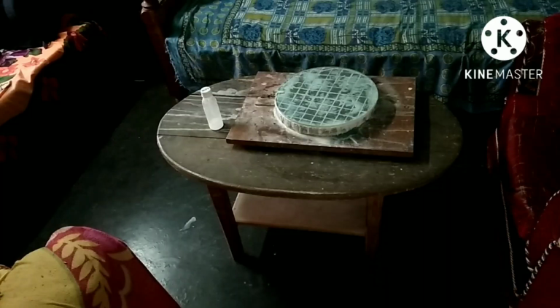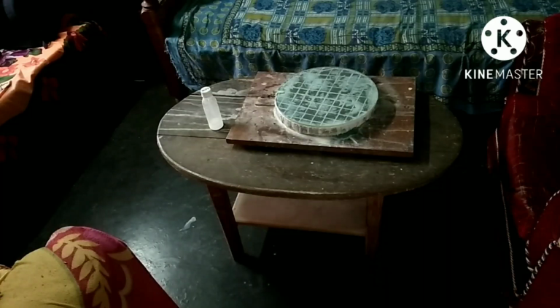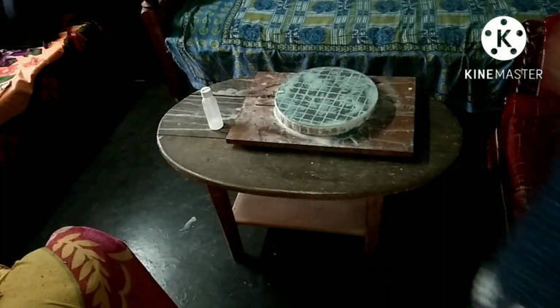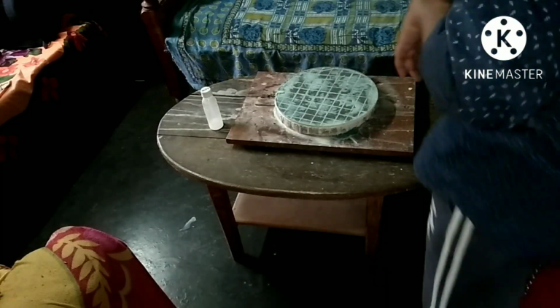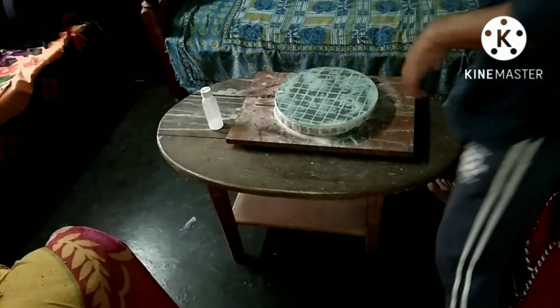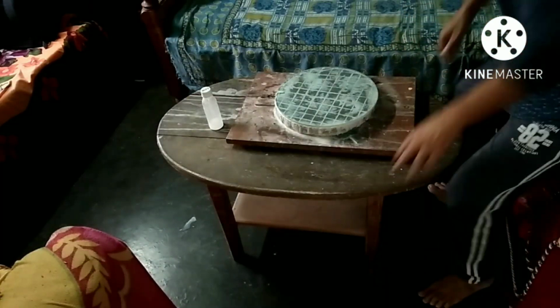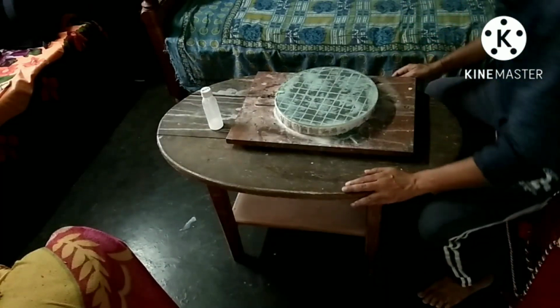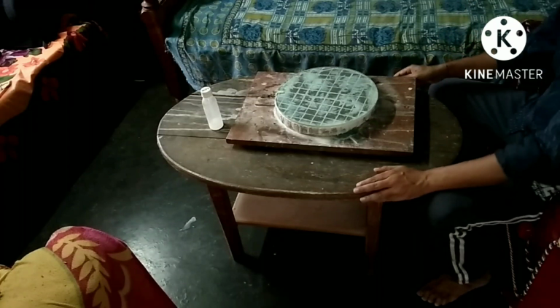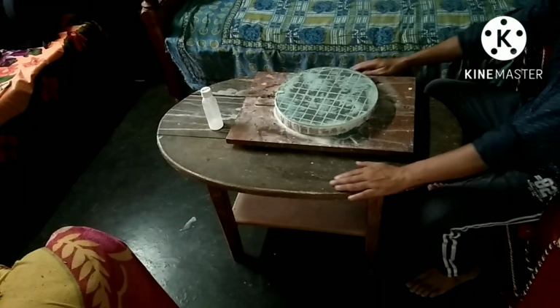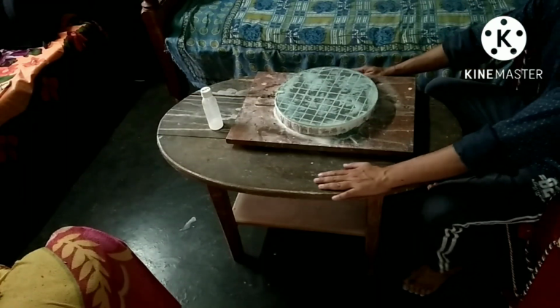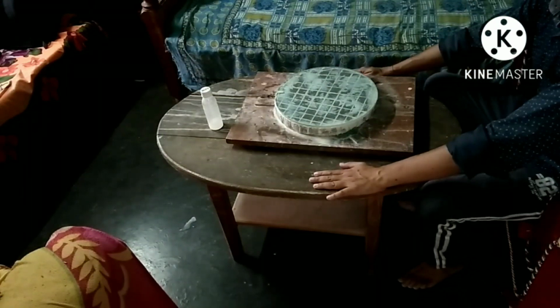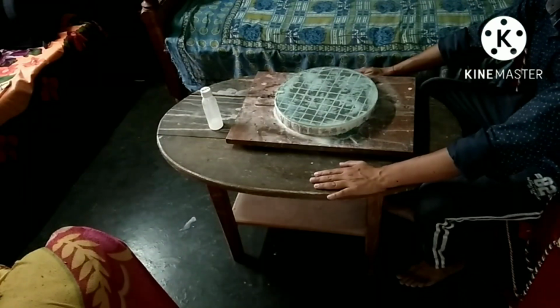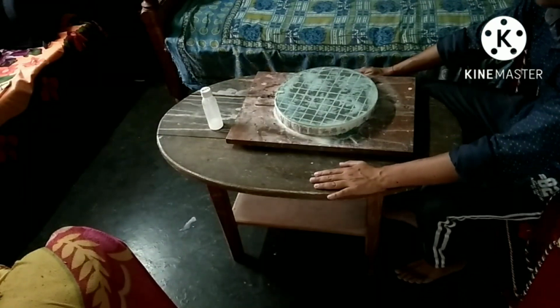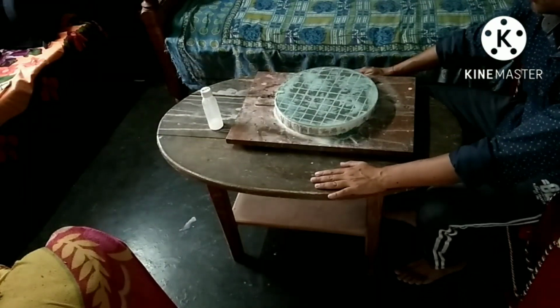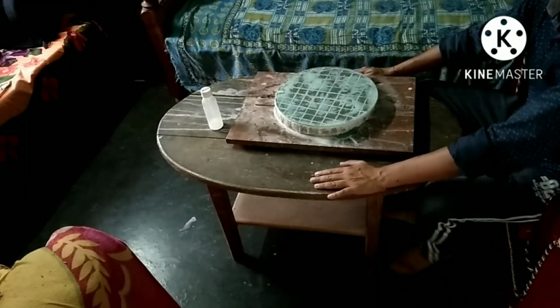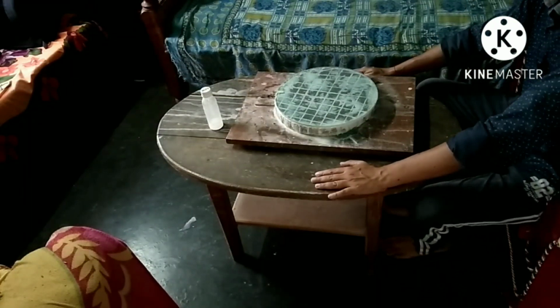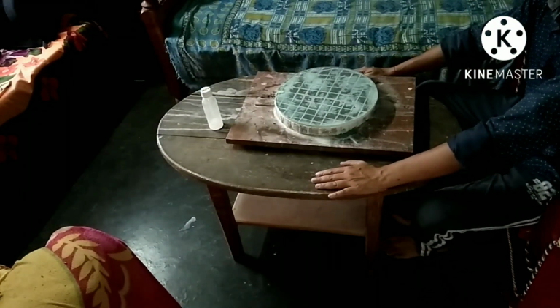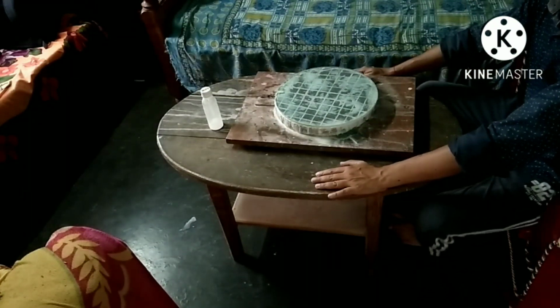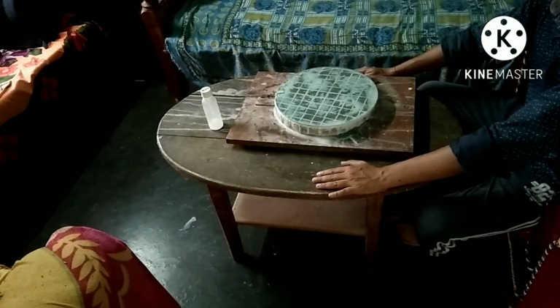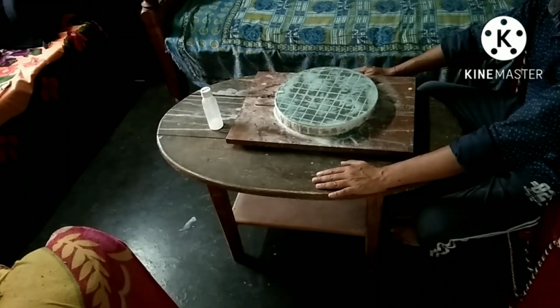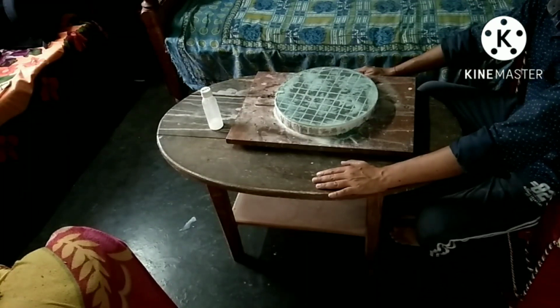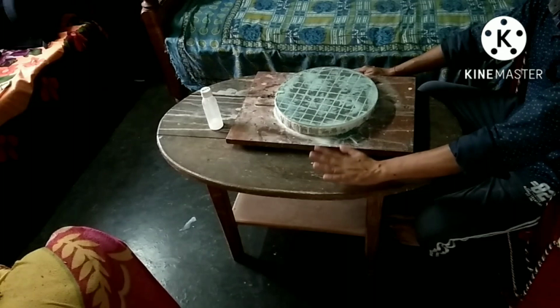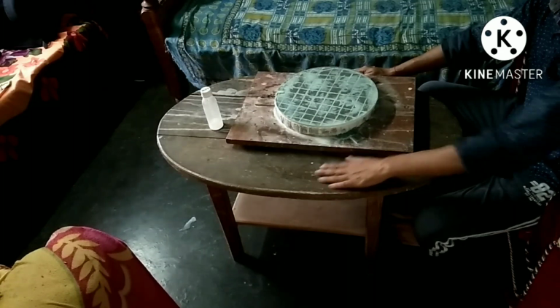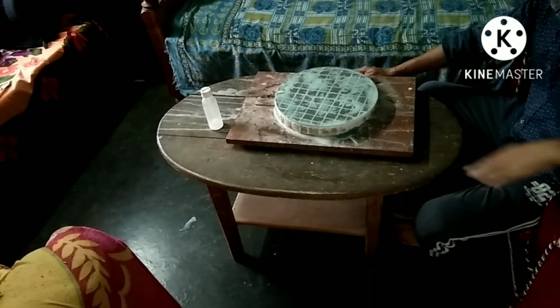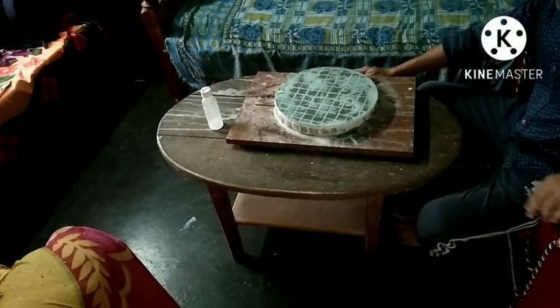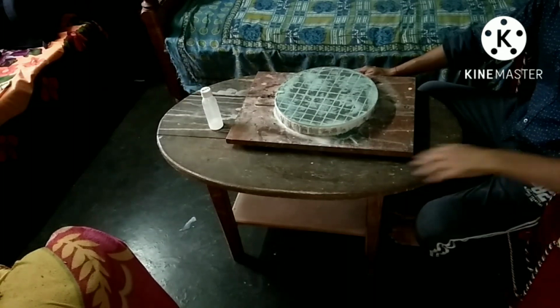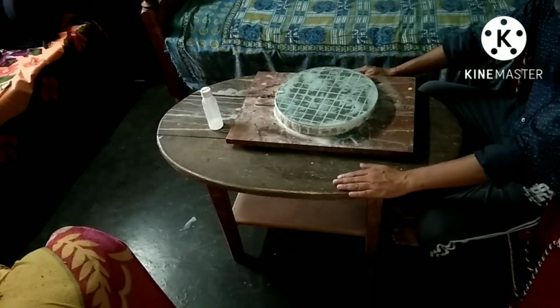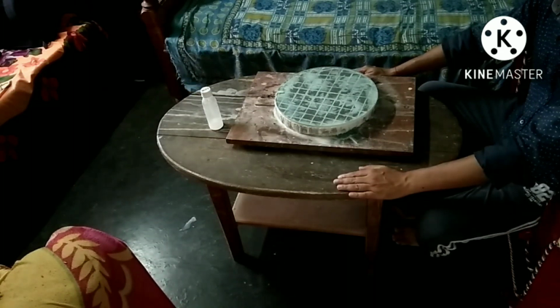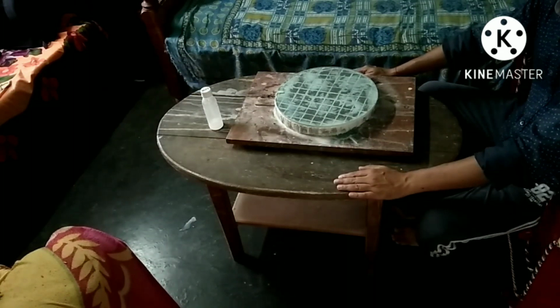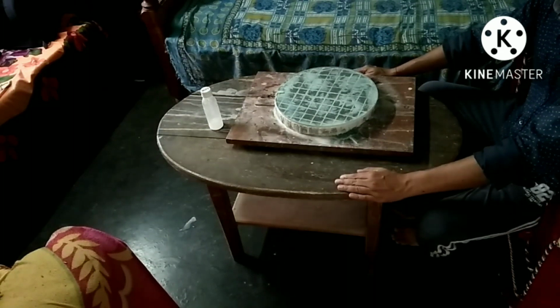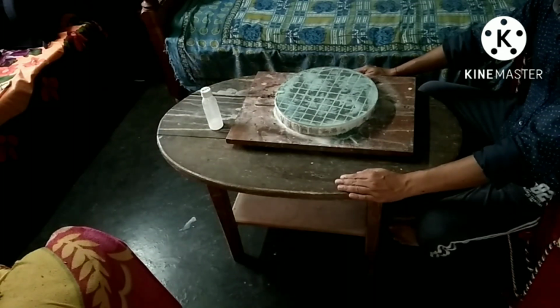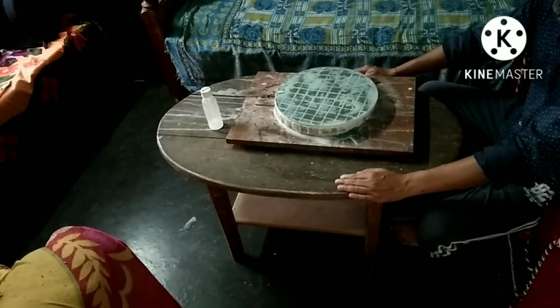I have experienced back pain due to long time grinding and polishing sitting on the floor, so I have arranged a table and a sofa like this.